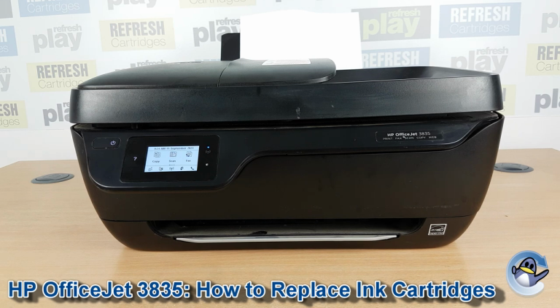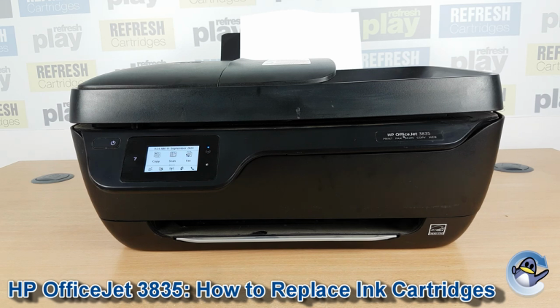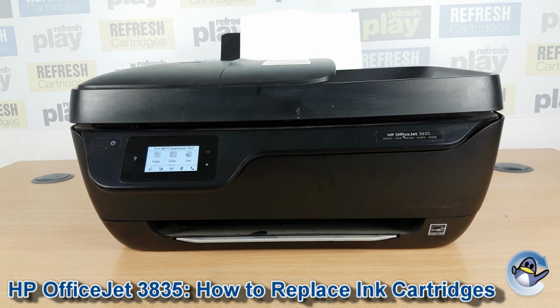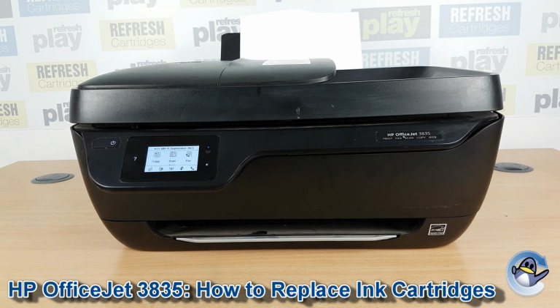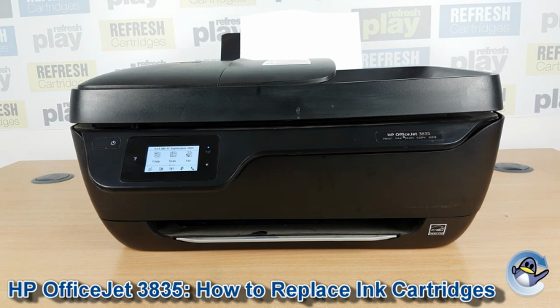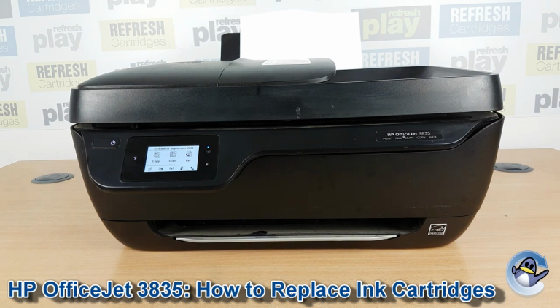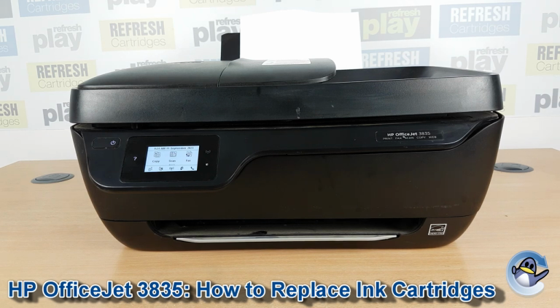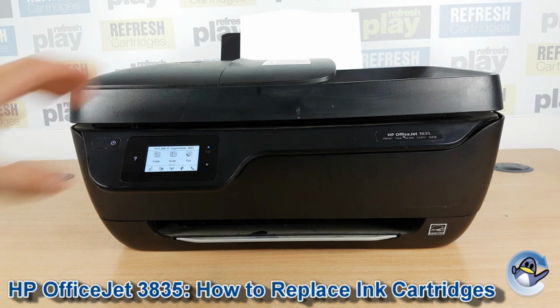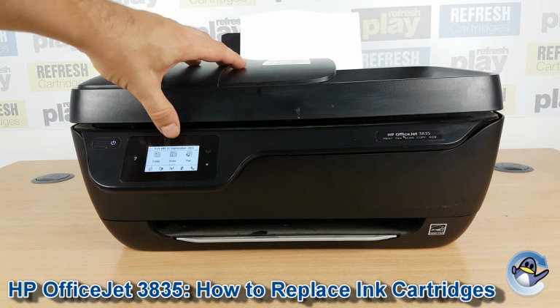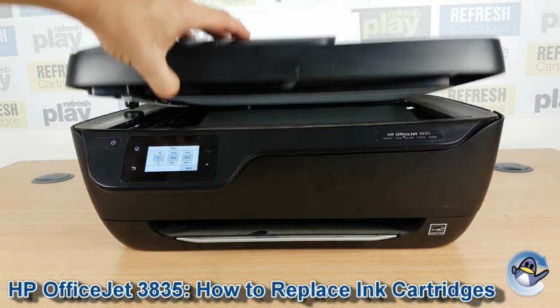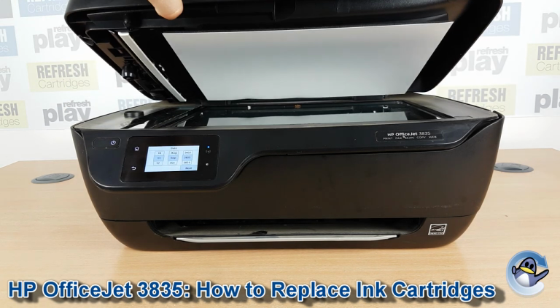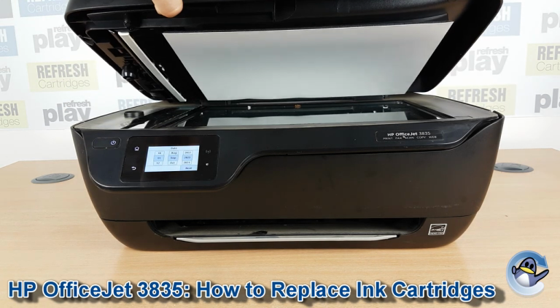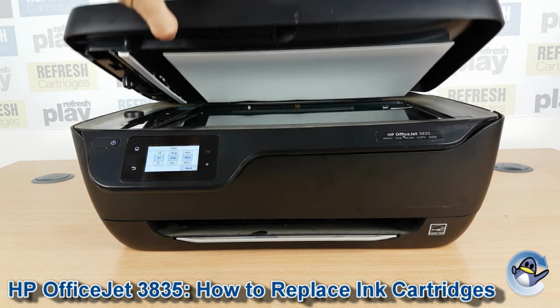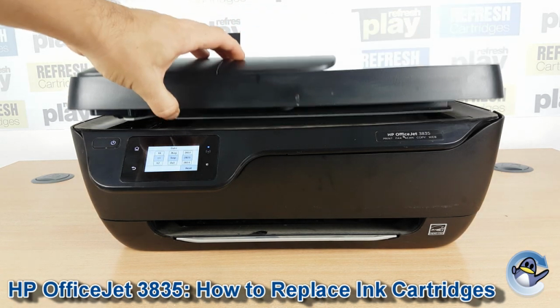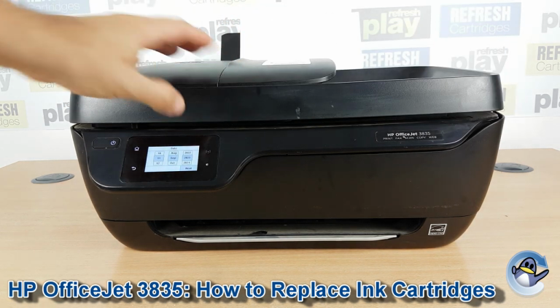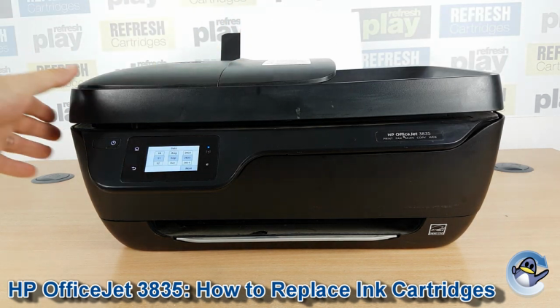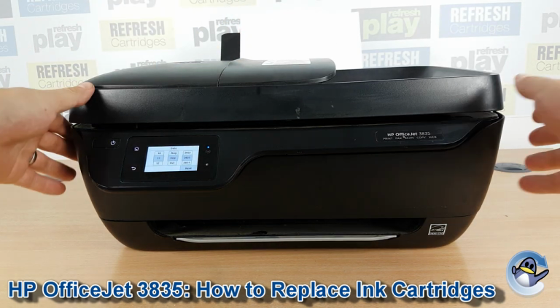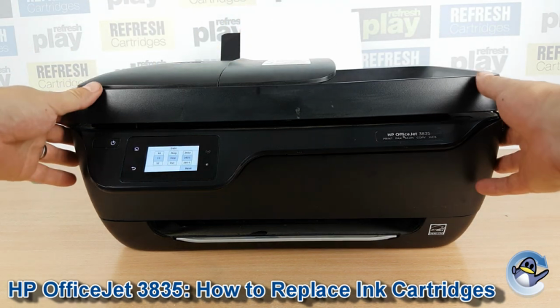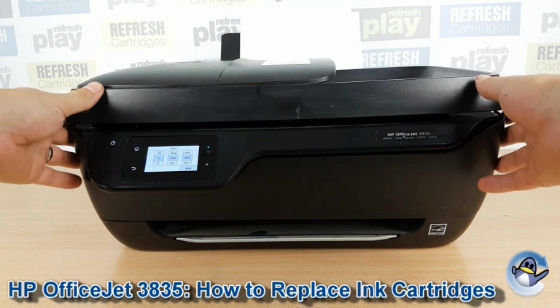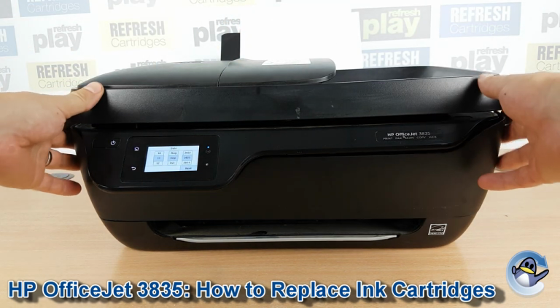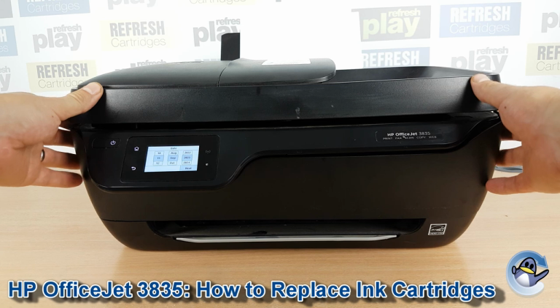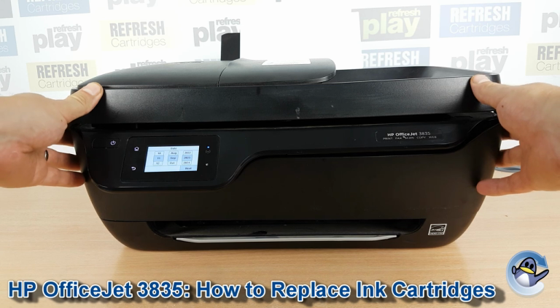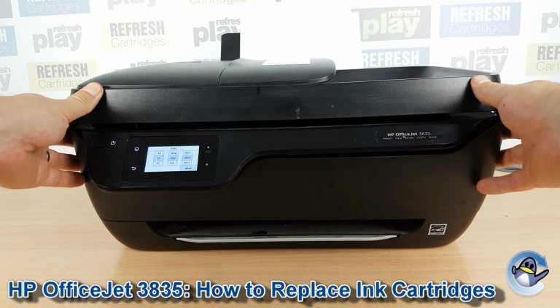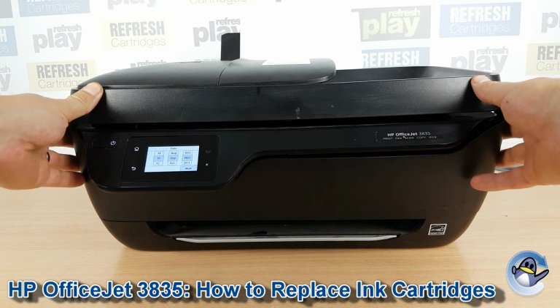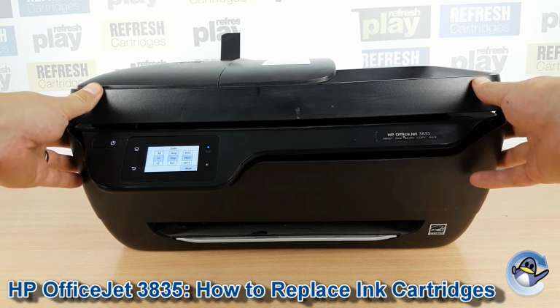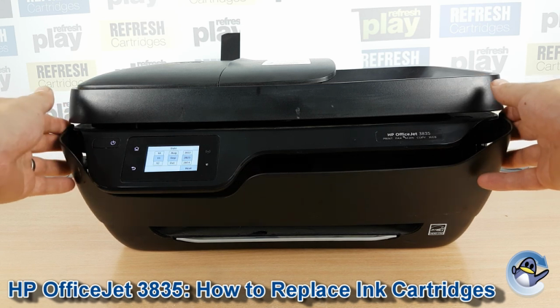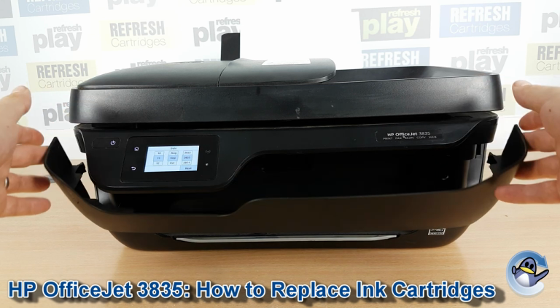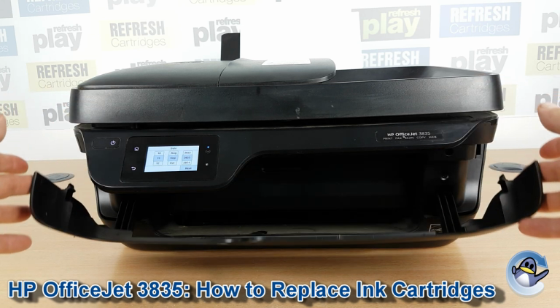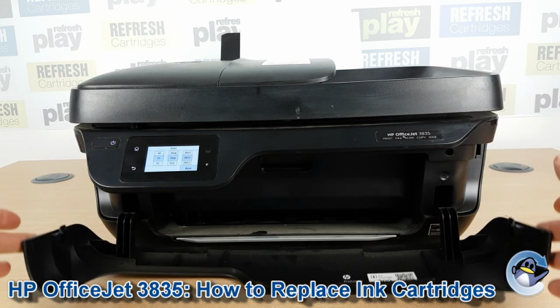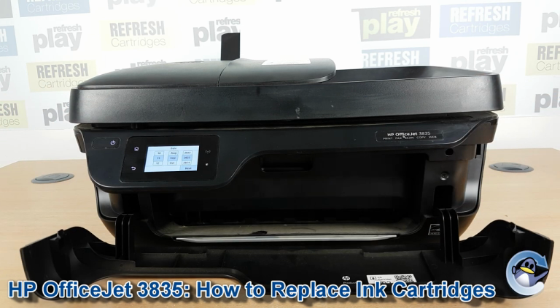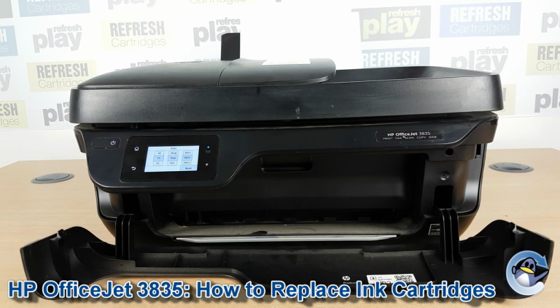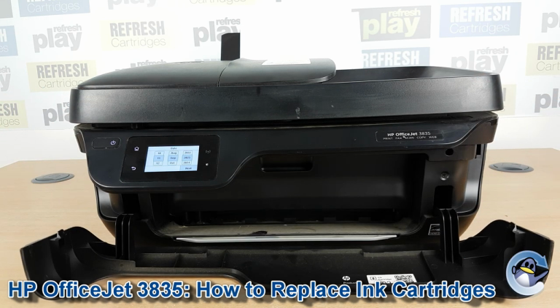With the printer on and ready to print, we don't need to go below the scan bed like you would on some printers. We're going to pull down the little fascia on the front — there's a clip on both sides, press in and you can lower it down.